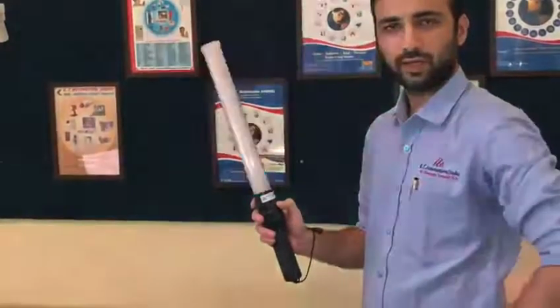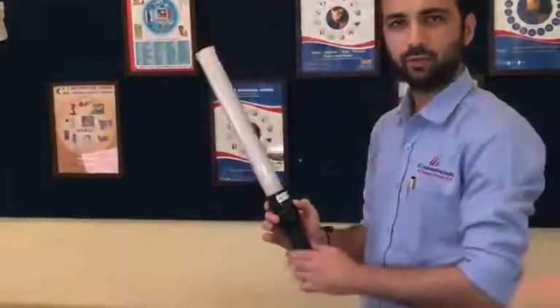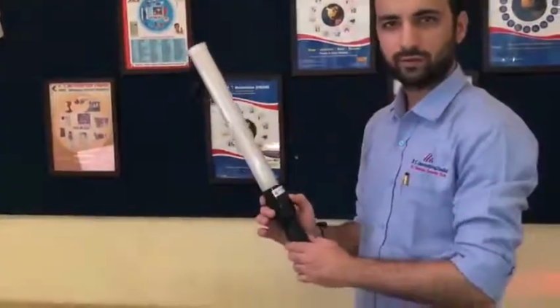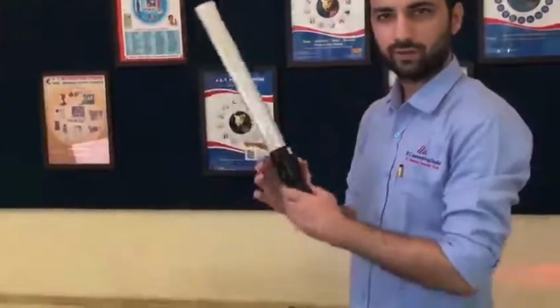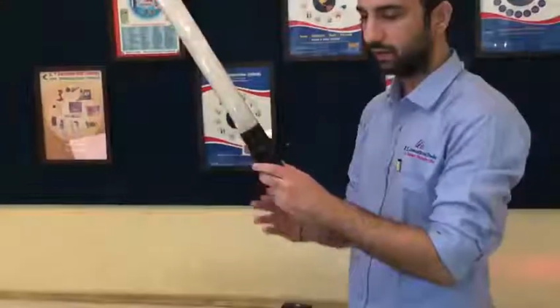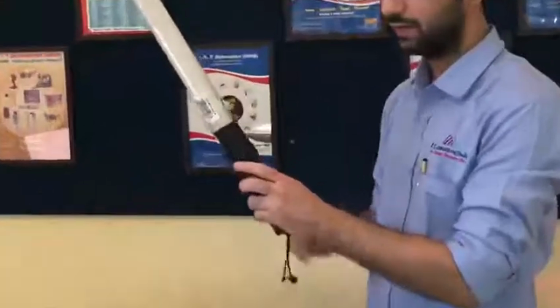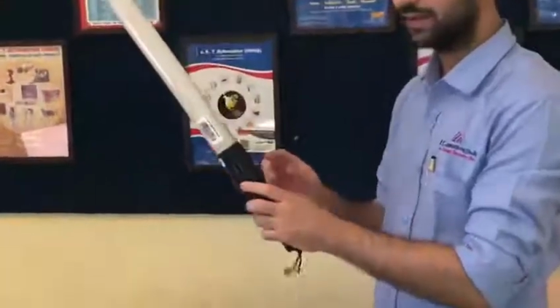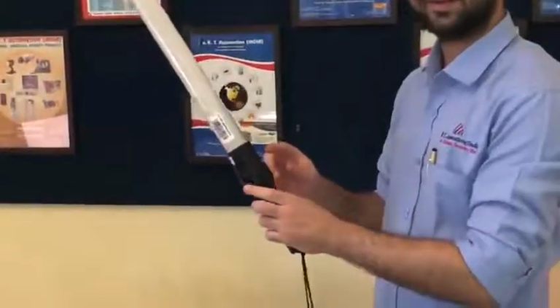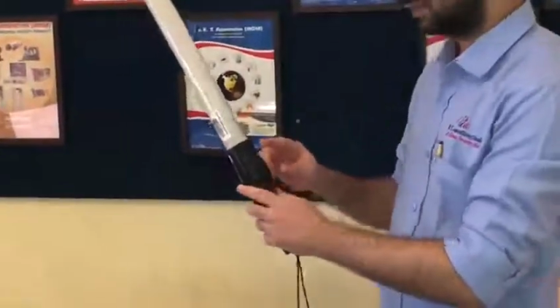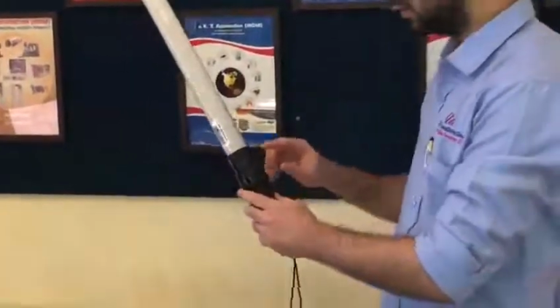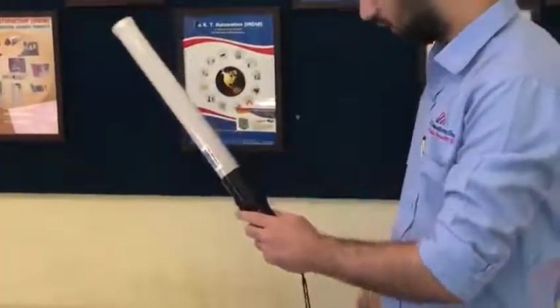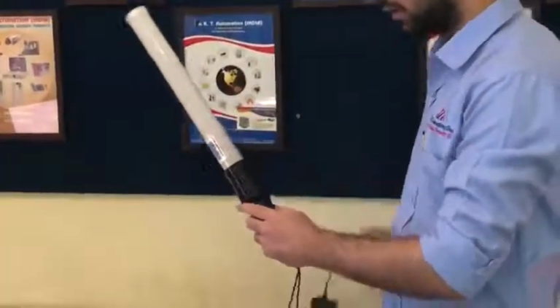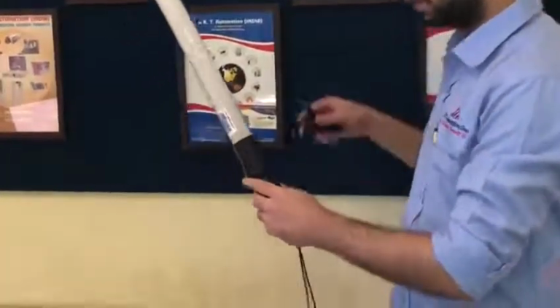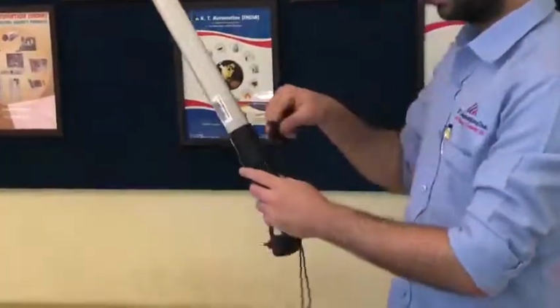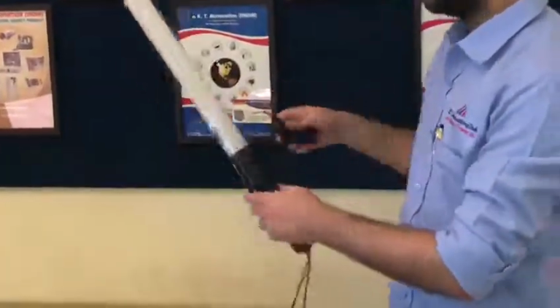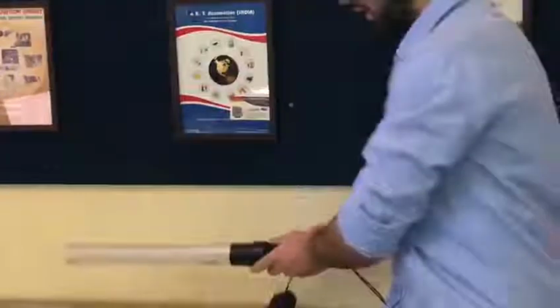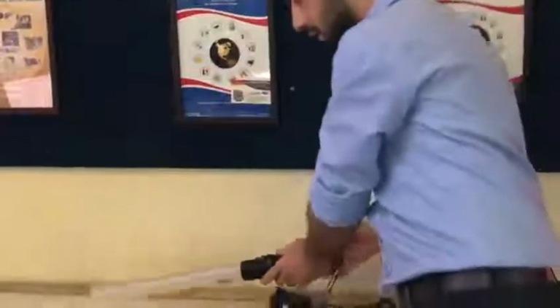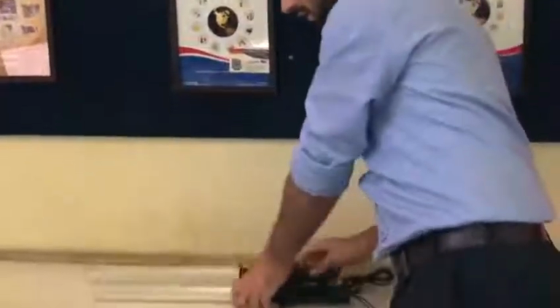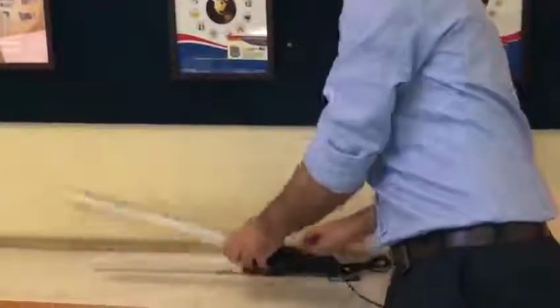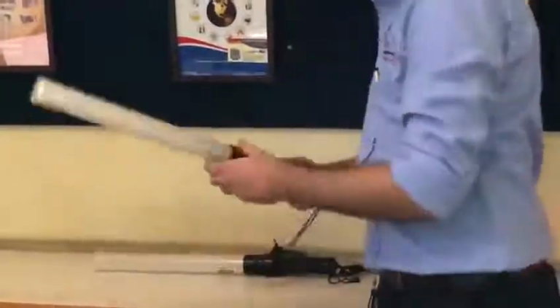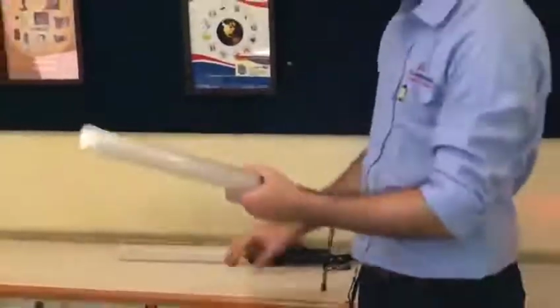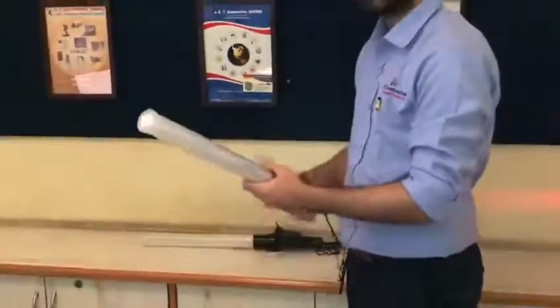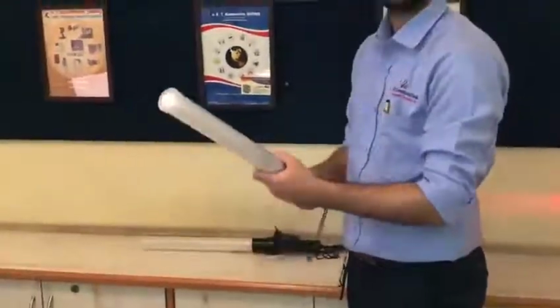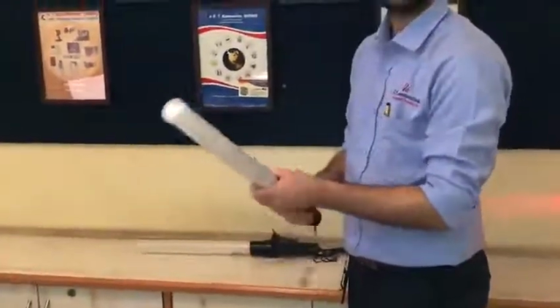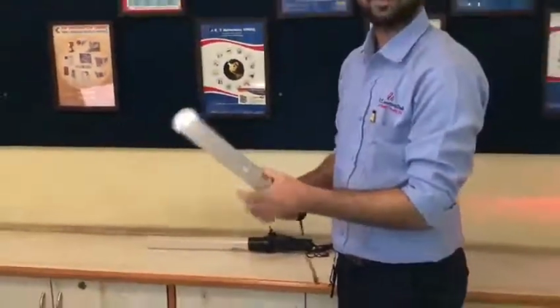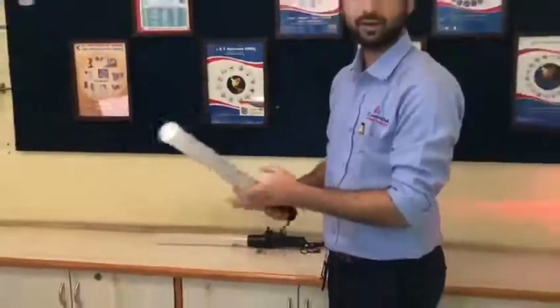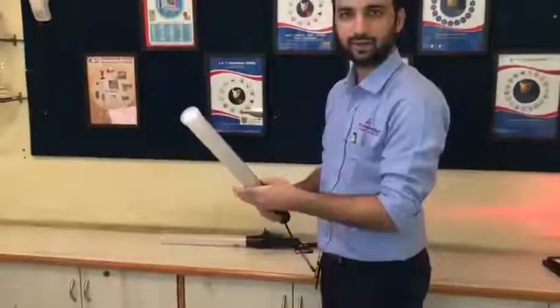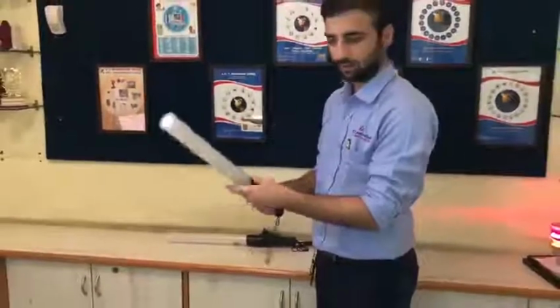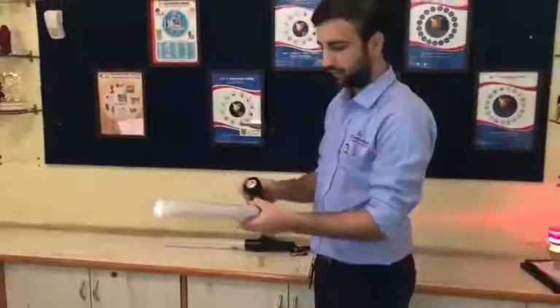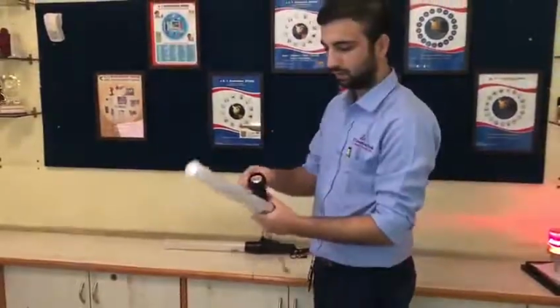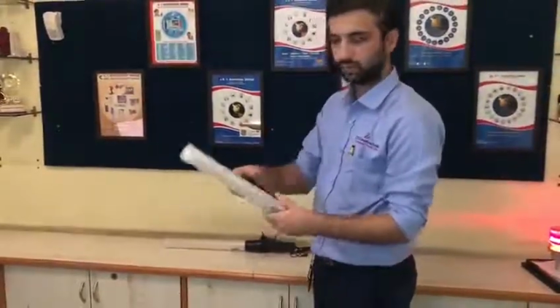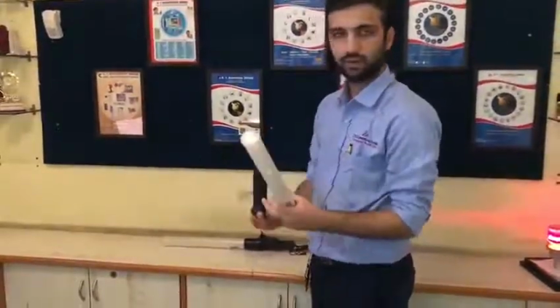It comes in two variants. One is a rechargeable variant which uses a charger for reuse. The other one is a non-rechargeable variant which uses 2D type dry cells, which can be input right here.